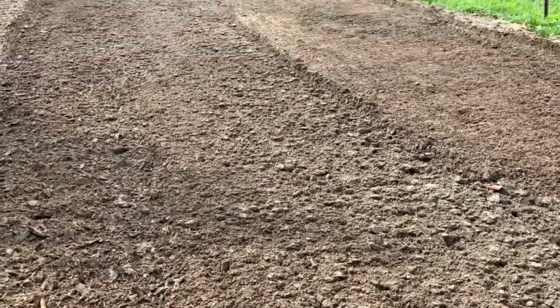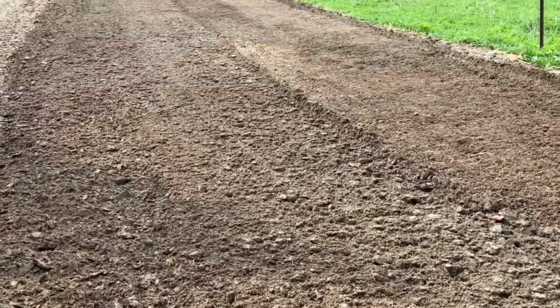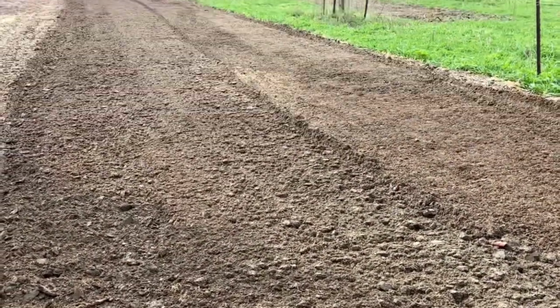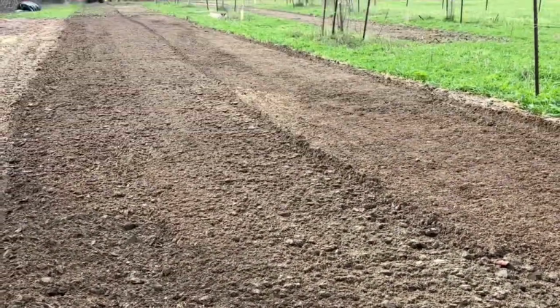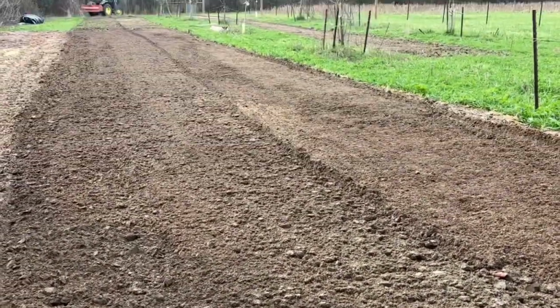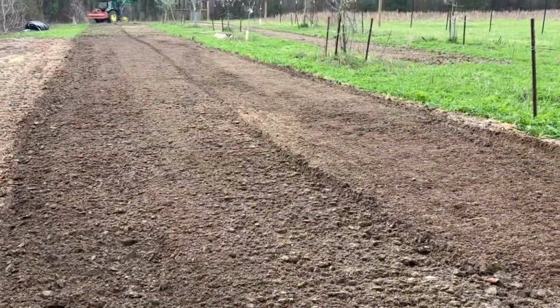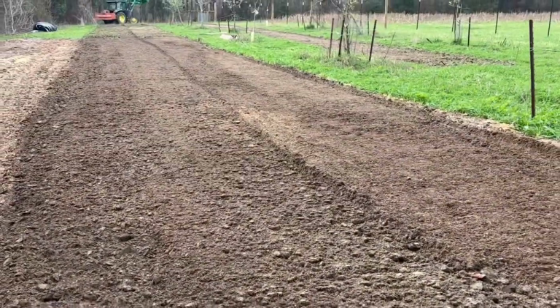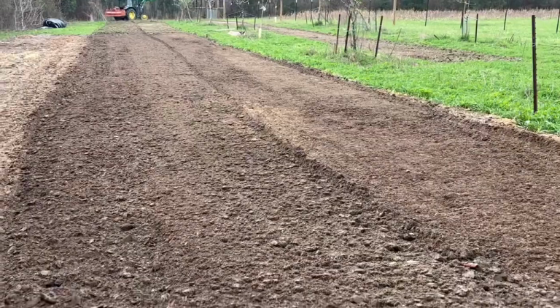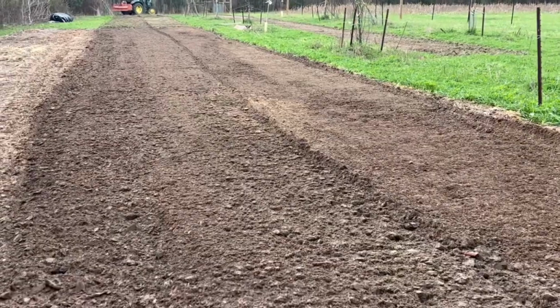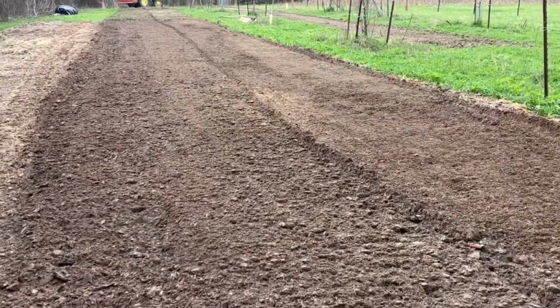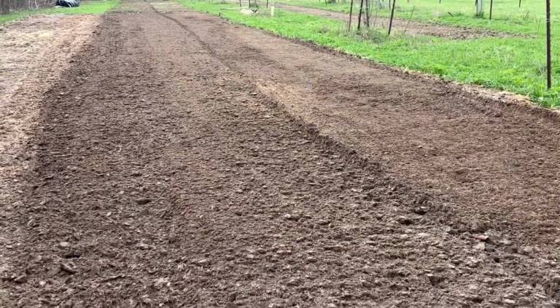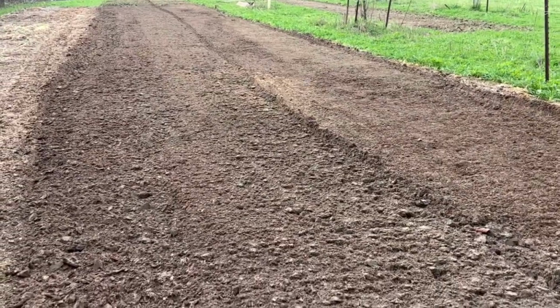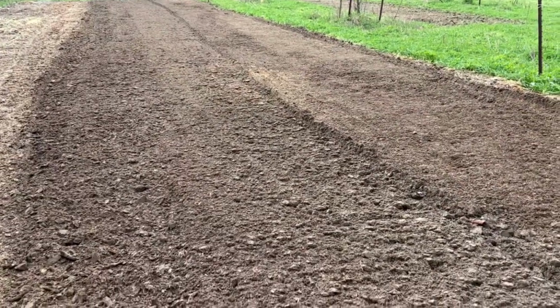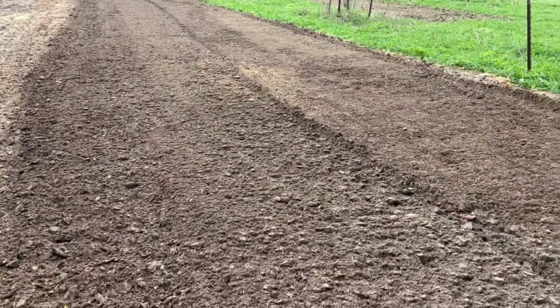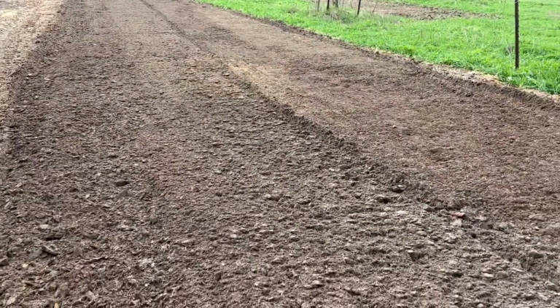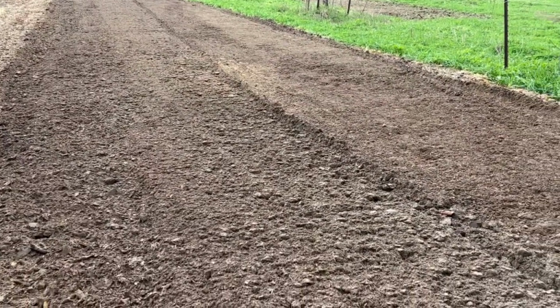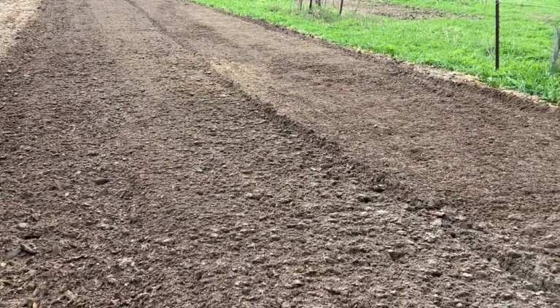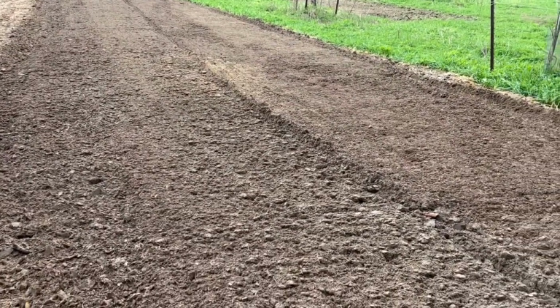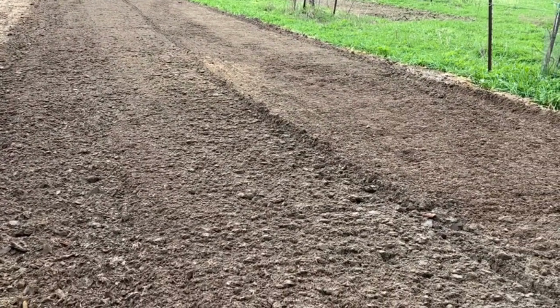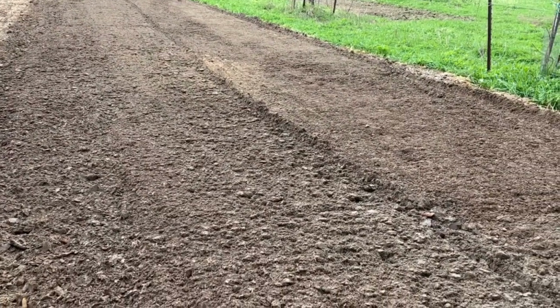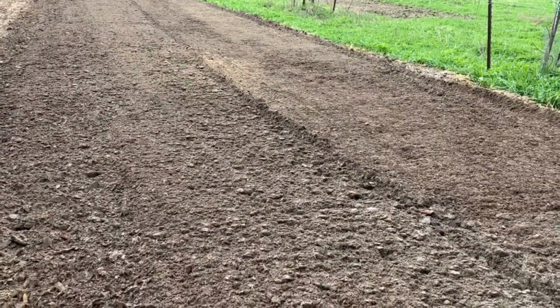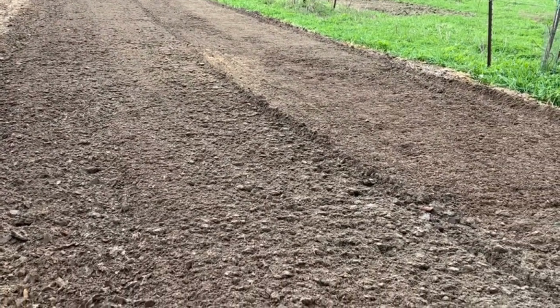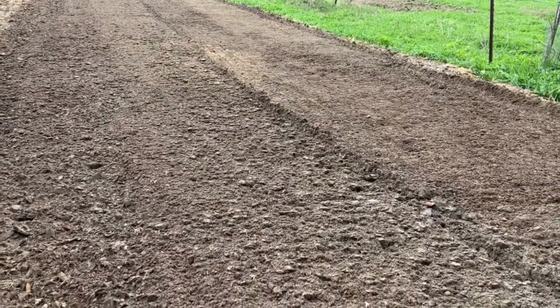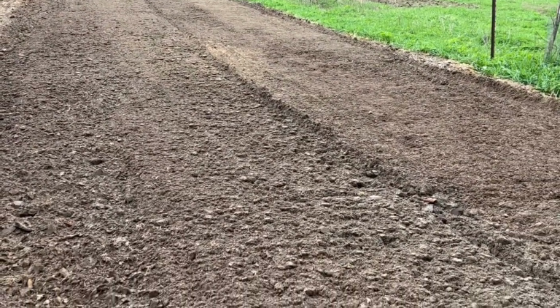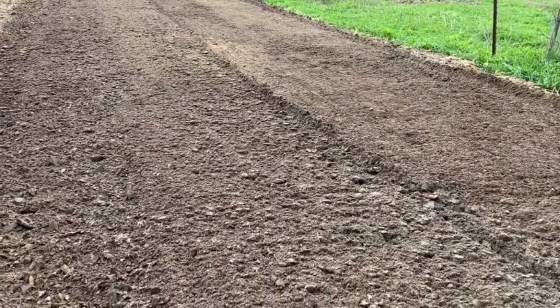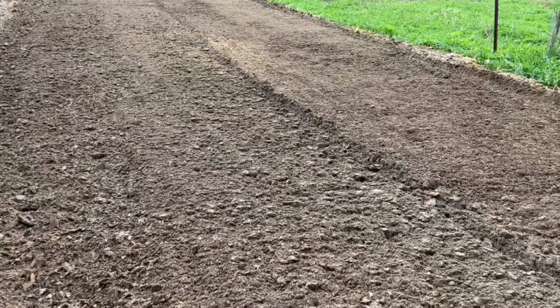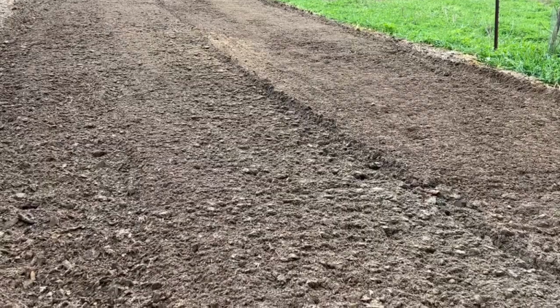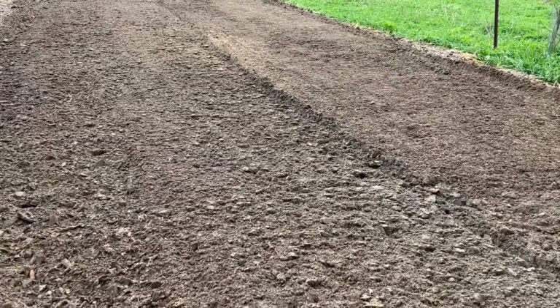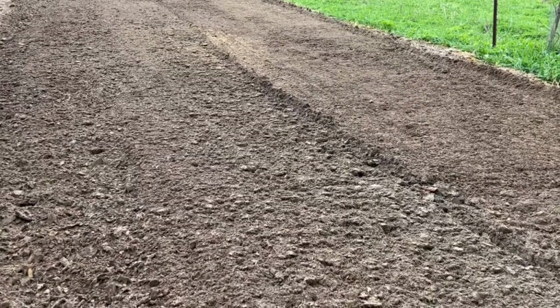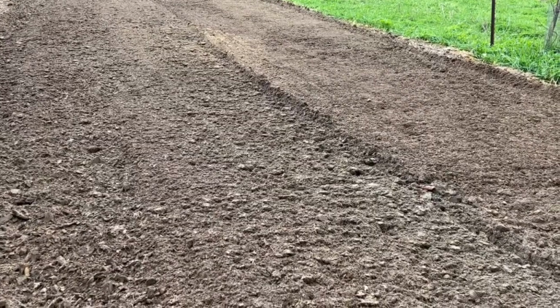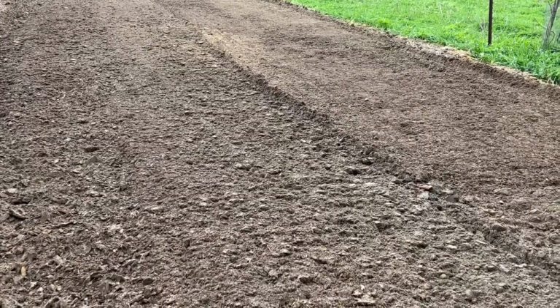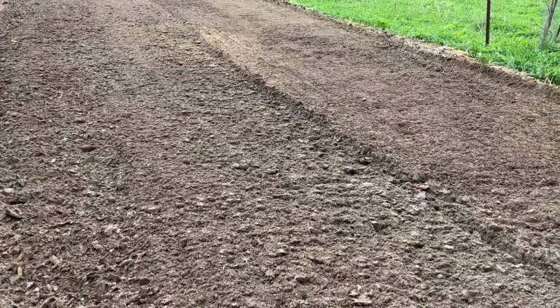The next step is to do the rows, and I think we're going to start with planting our potatoes.